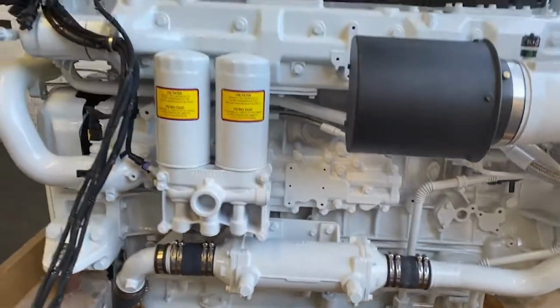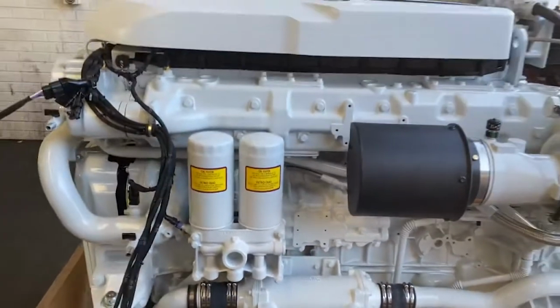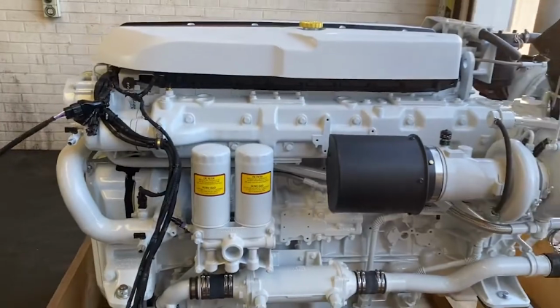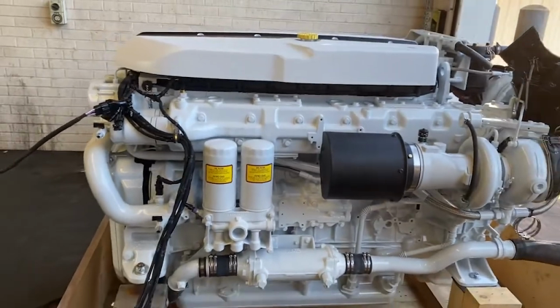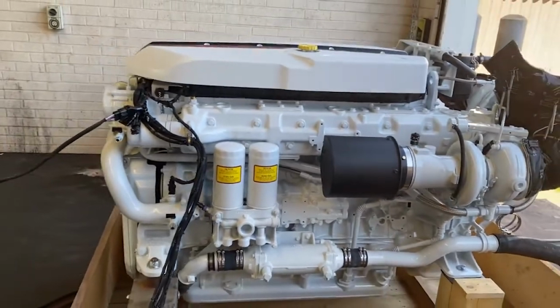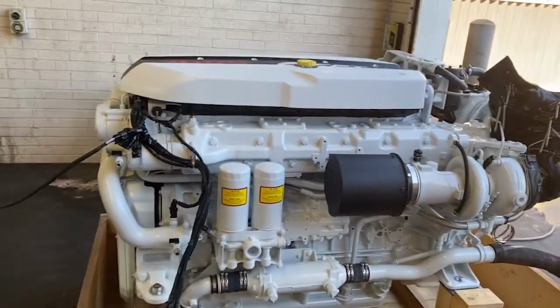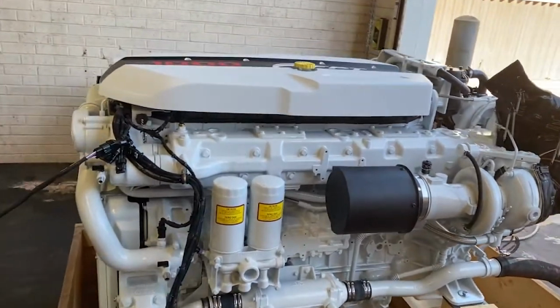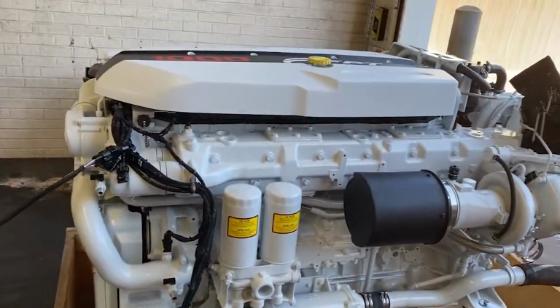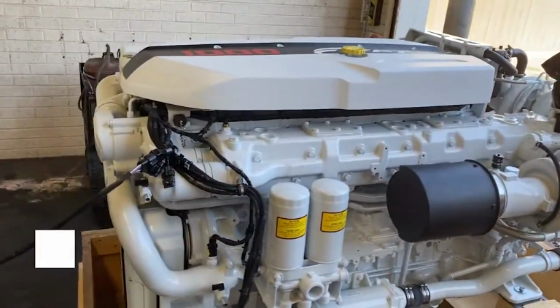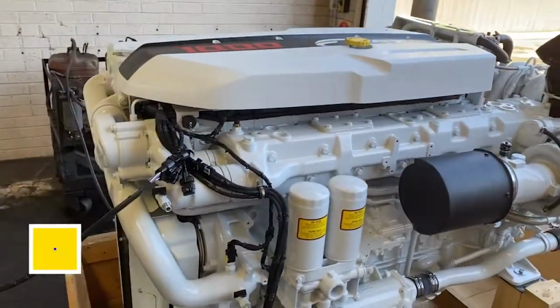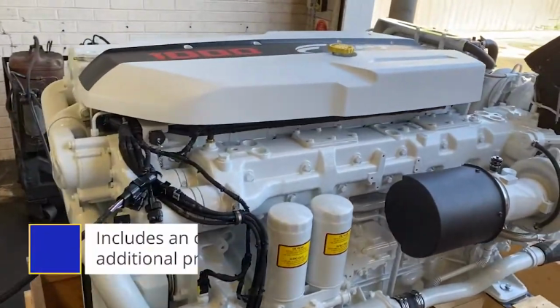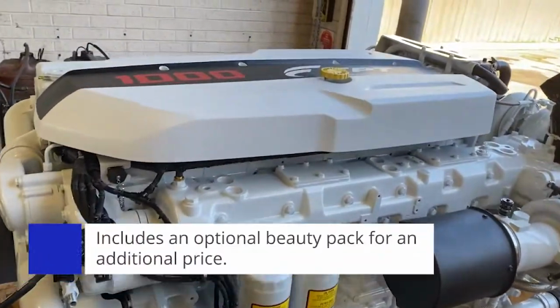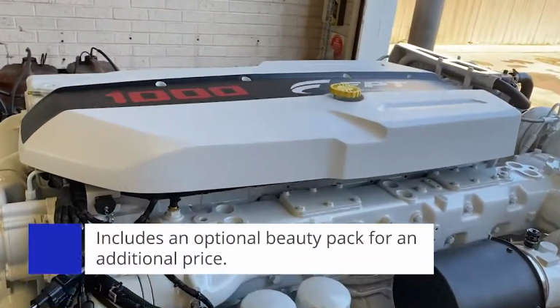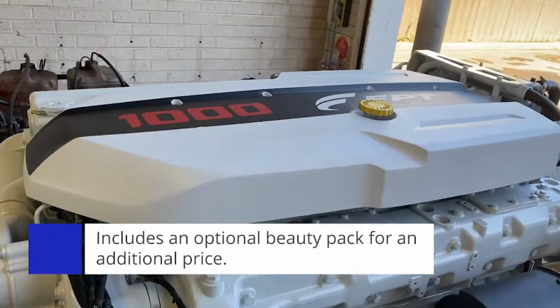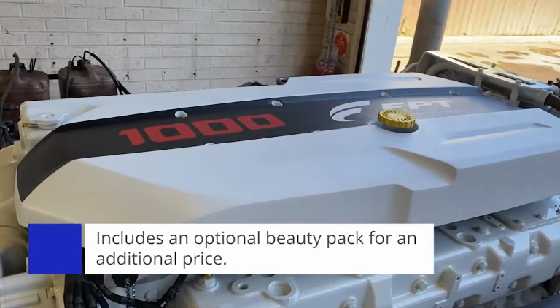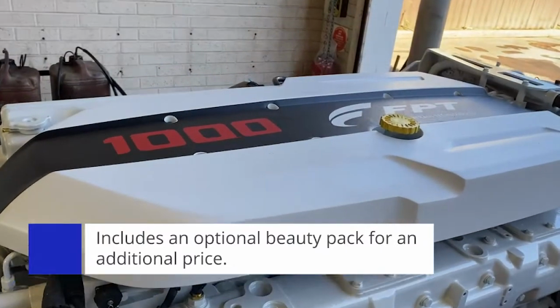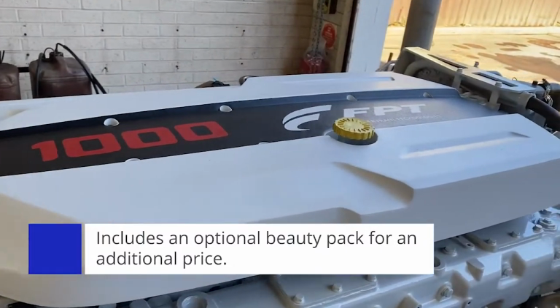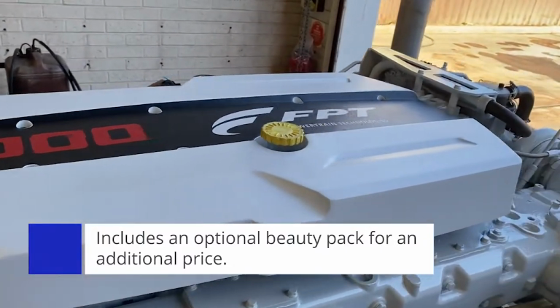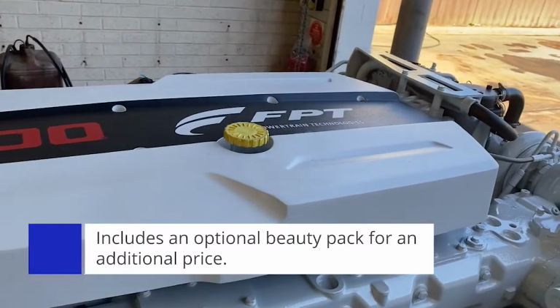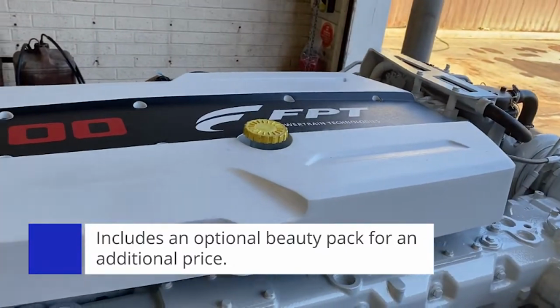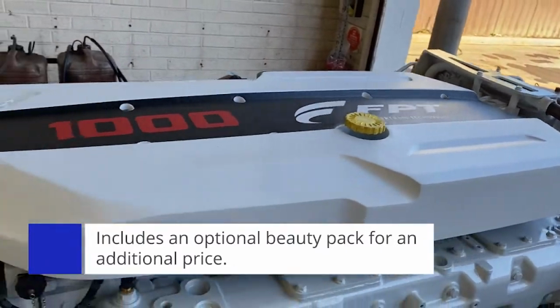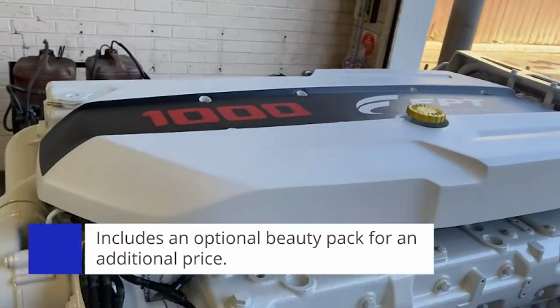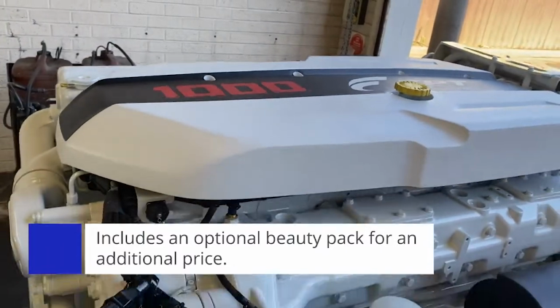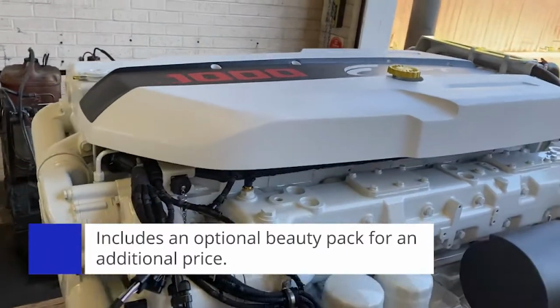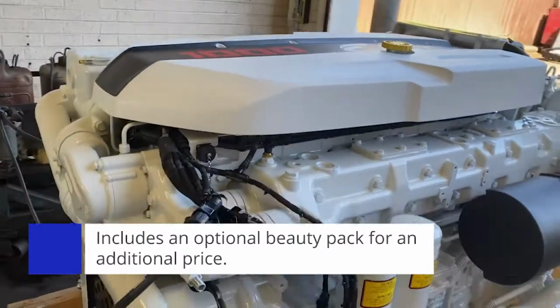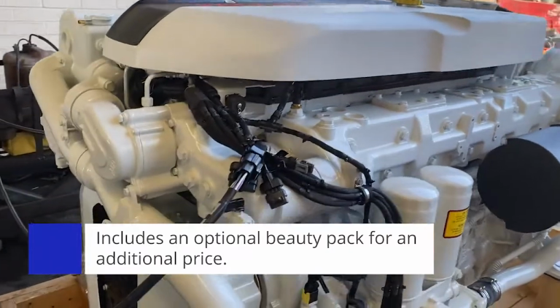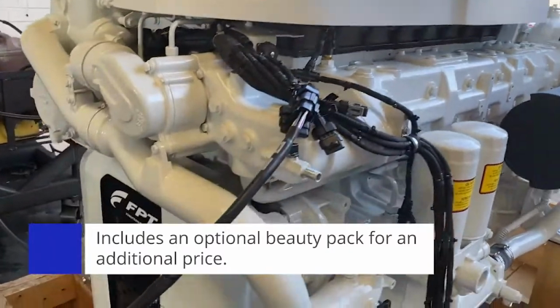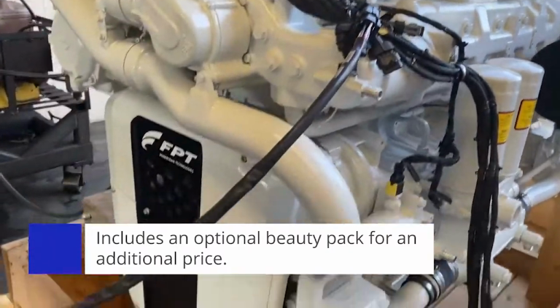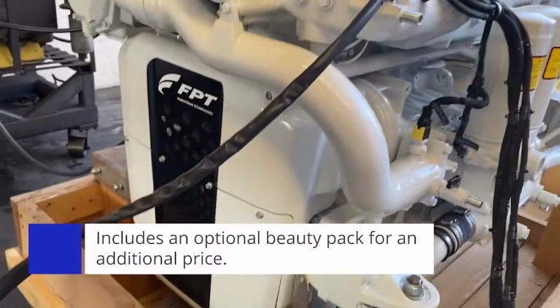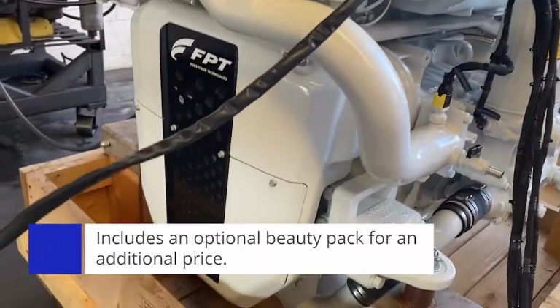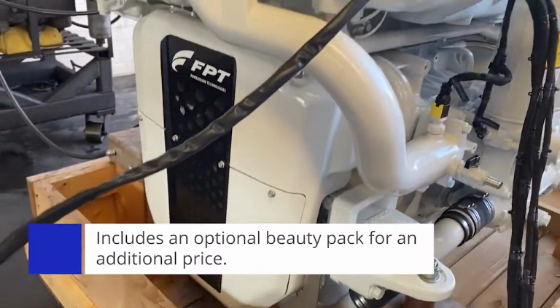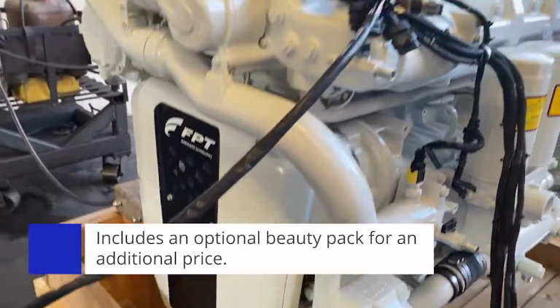This engine has what's called the beauty pack fitted. It is available from FPT, though it is an extra cost option if desired, which includes the top cover and also the front cover fitted.